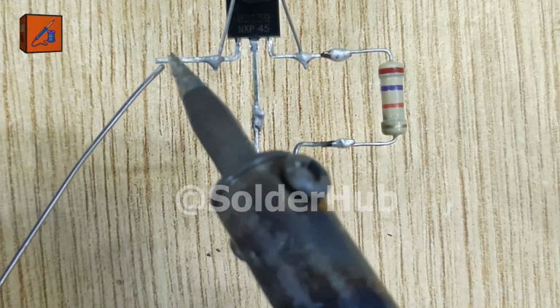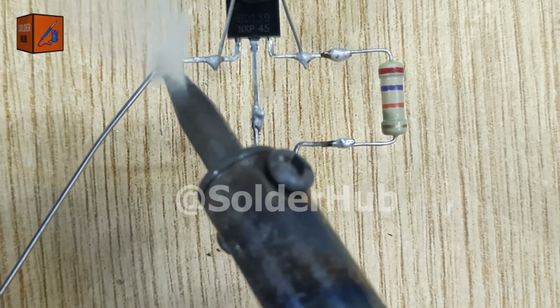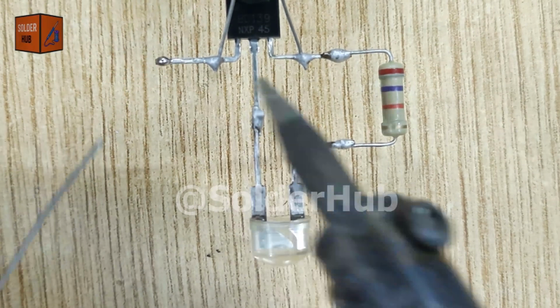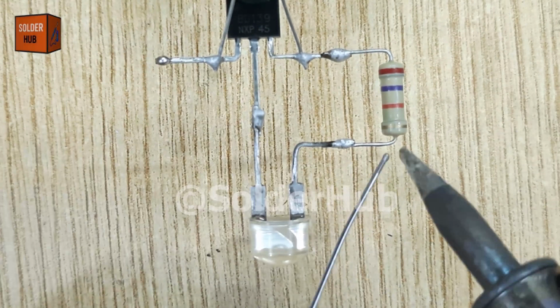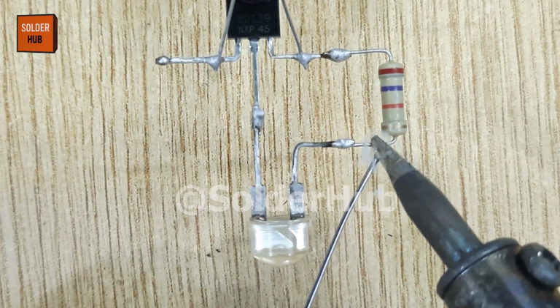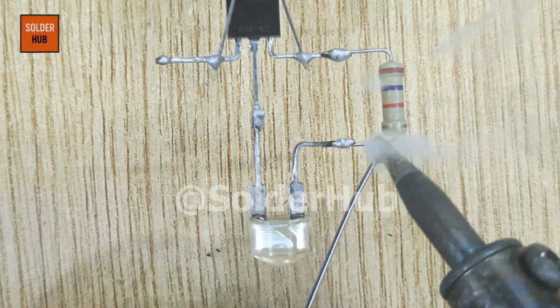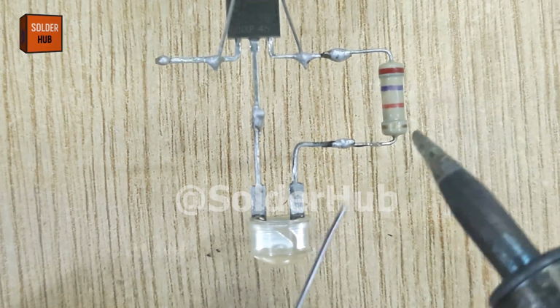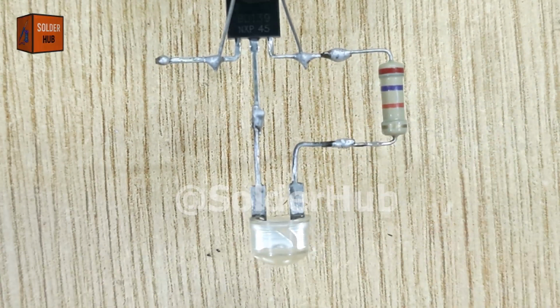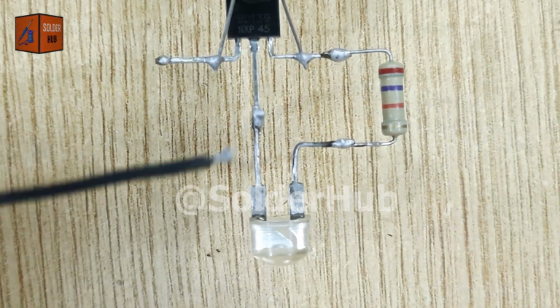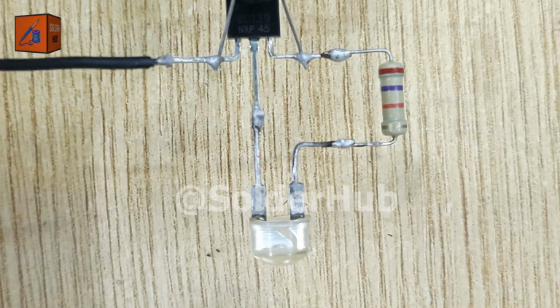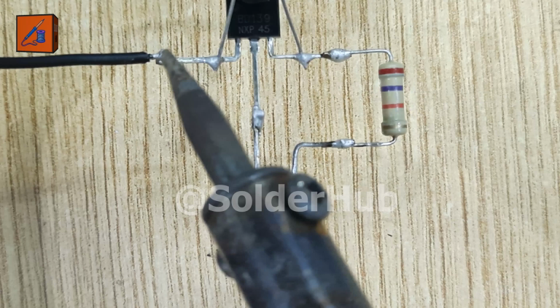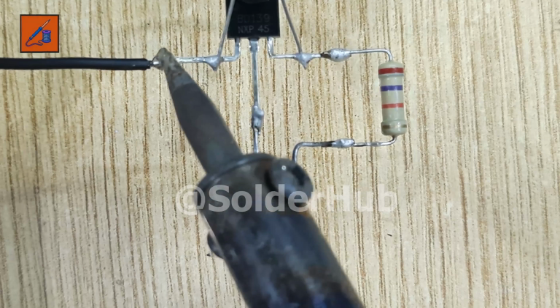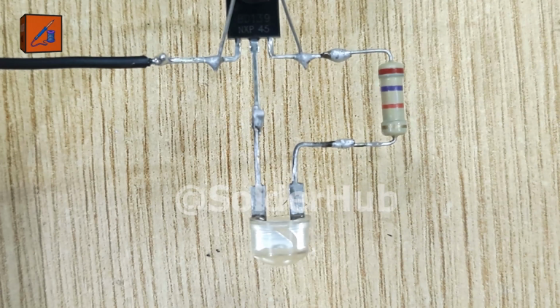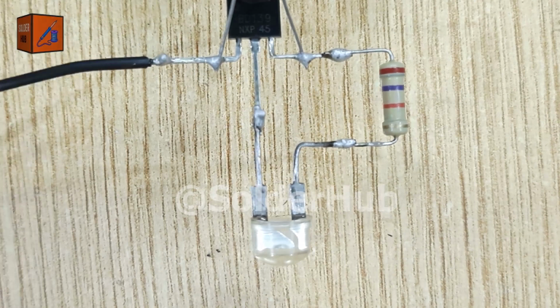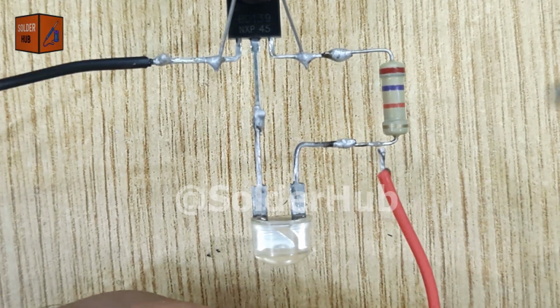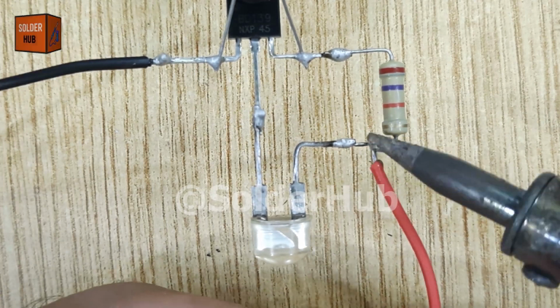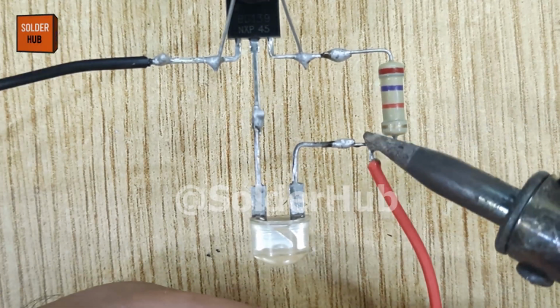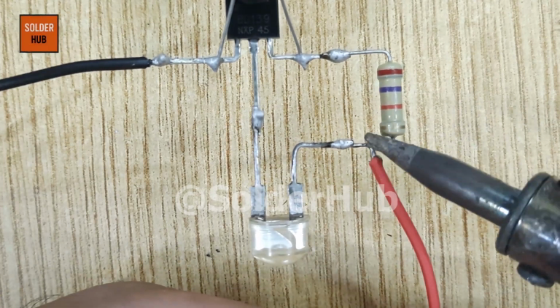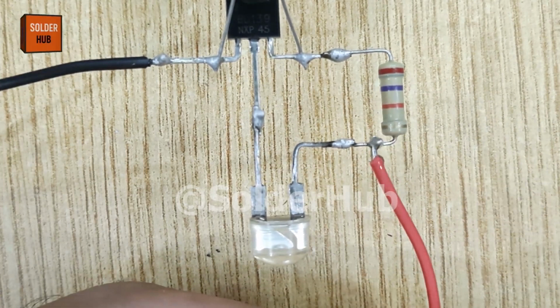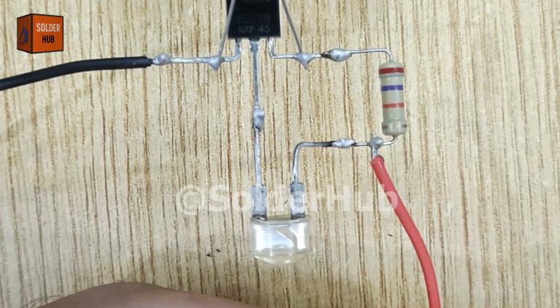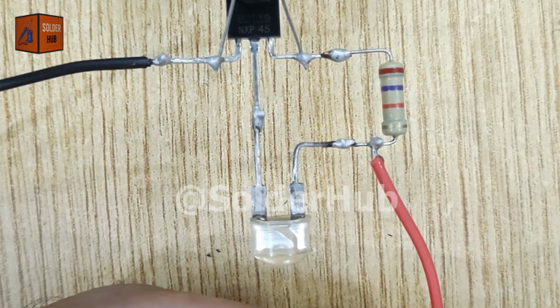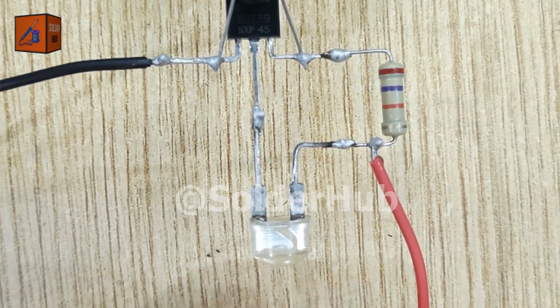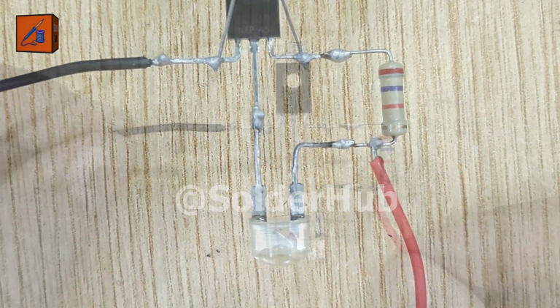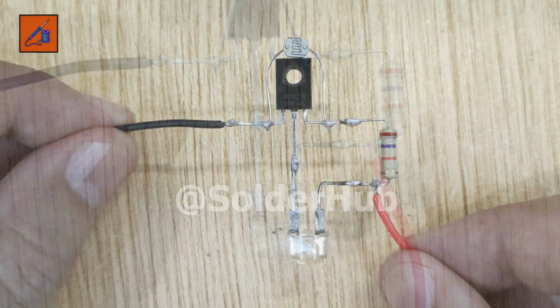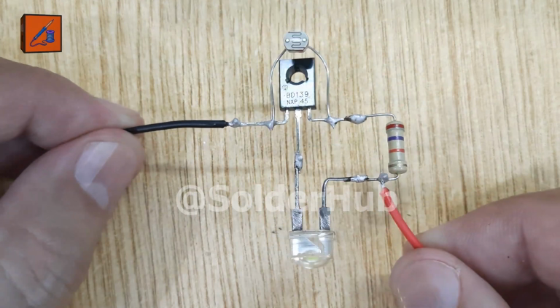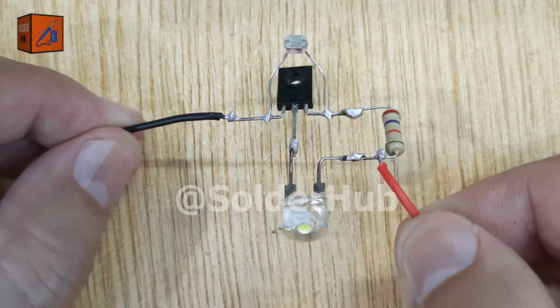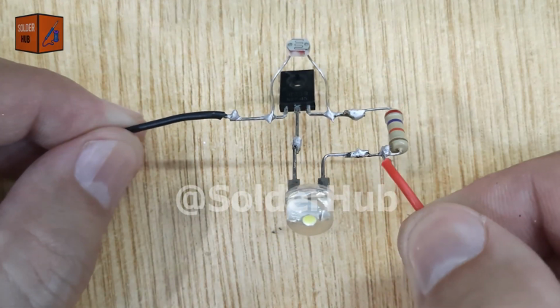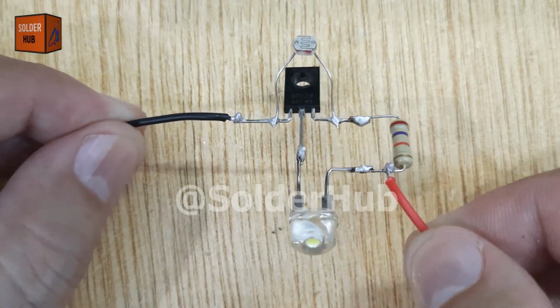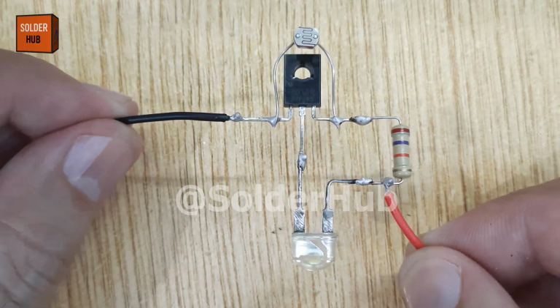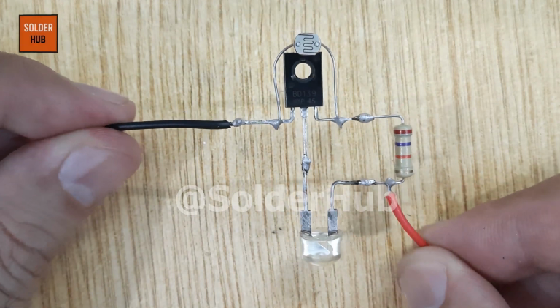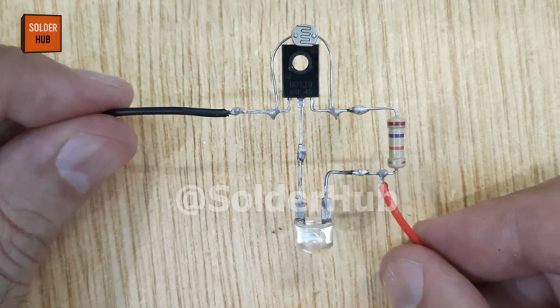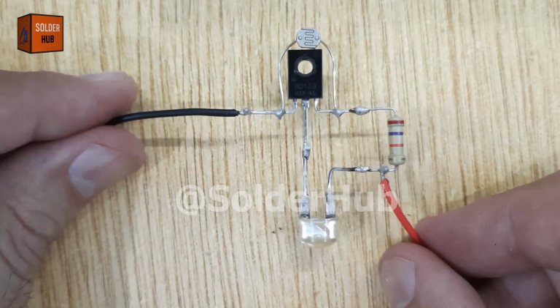Time to power it up. I connect the negative wire of a 3.7 volt battery to the emitter pin of the transistor and the positive wire to the positive pin of the LED. And just like that, our auto day-night light circuit is complete.